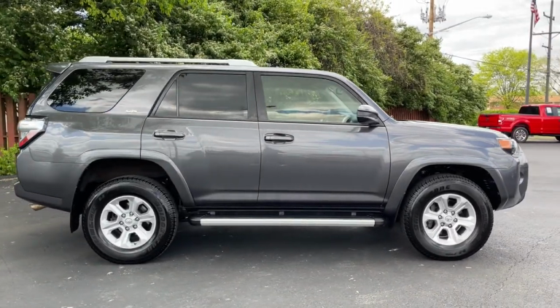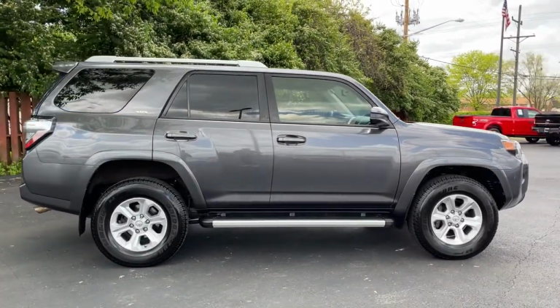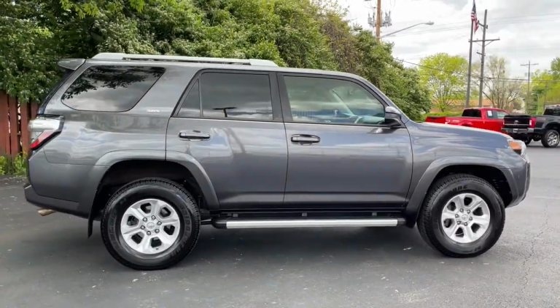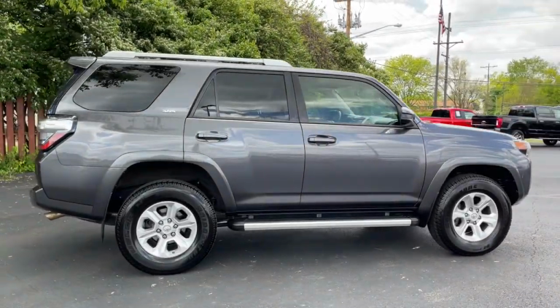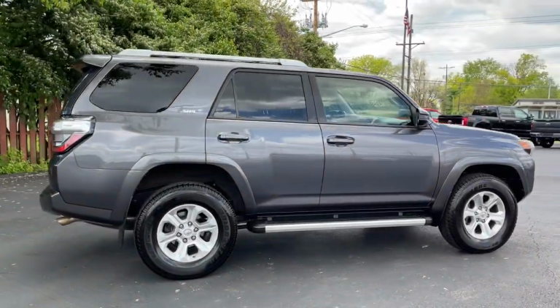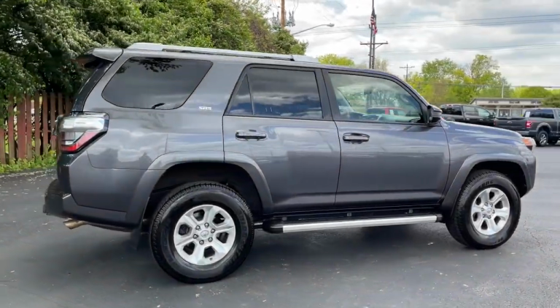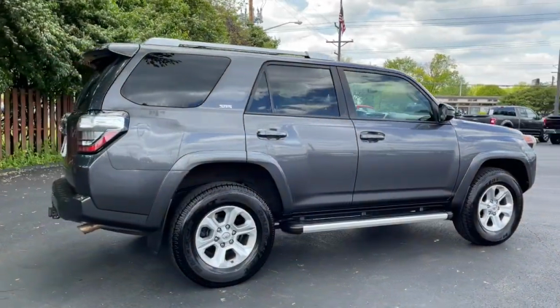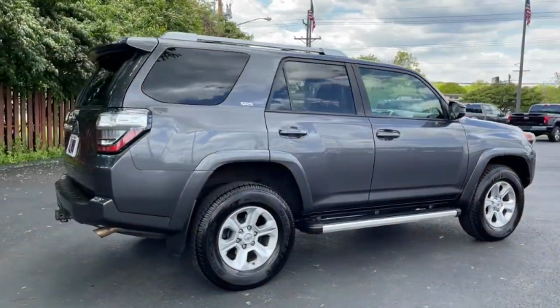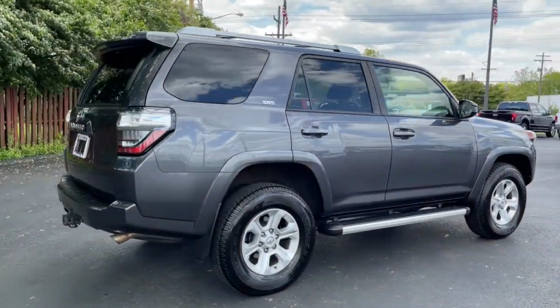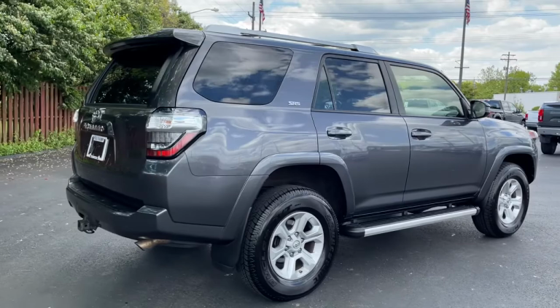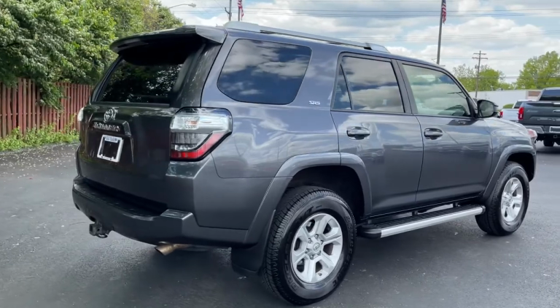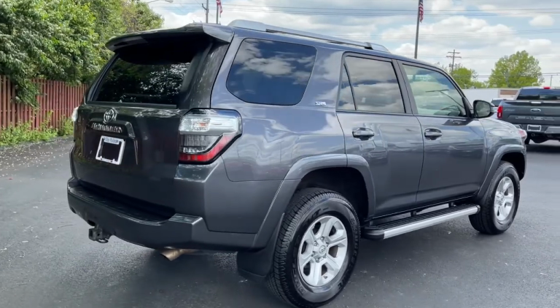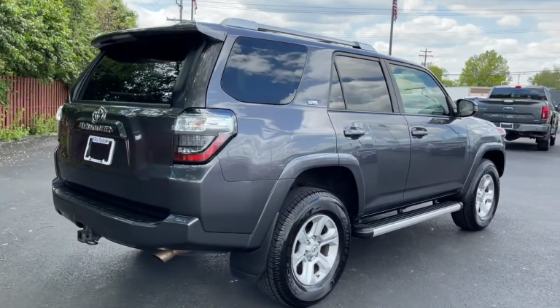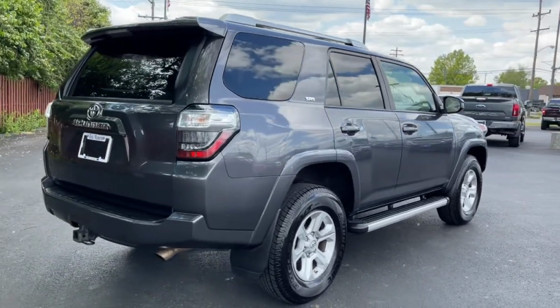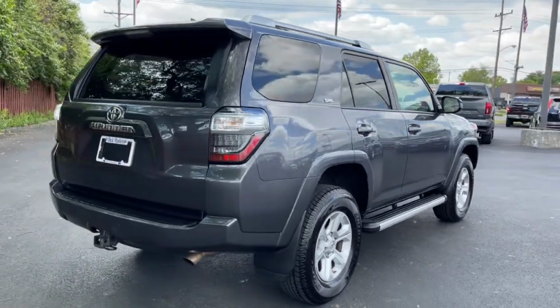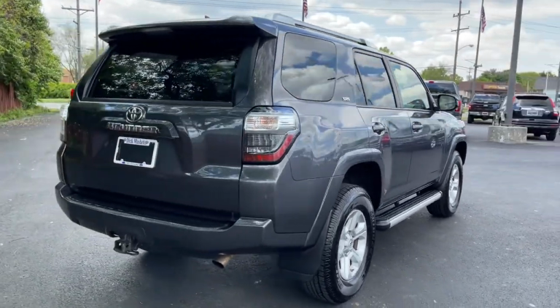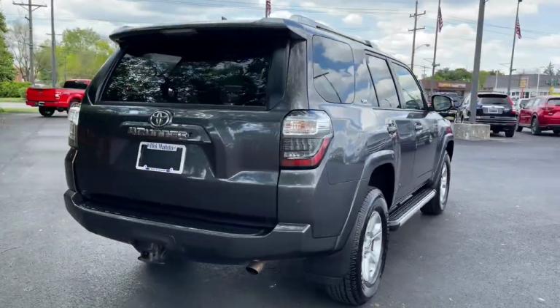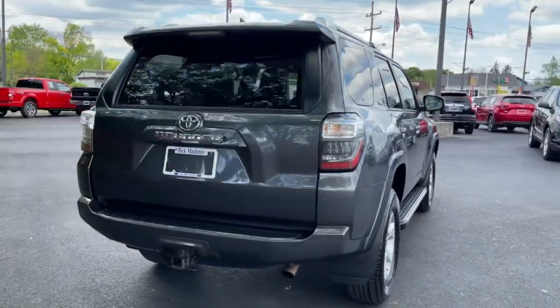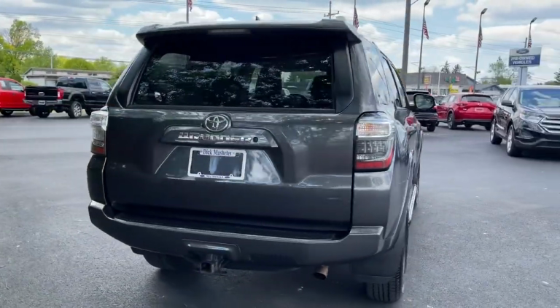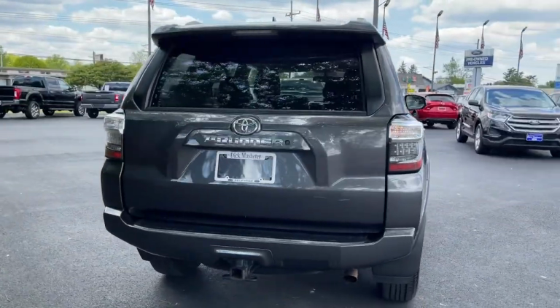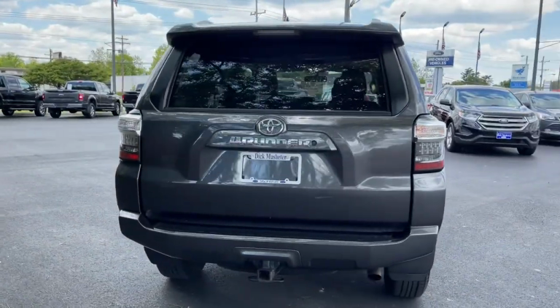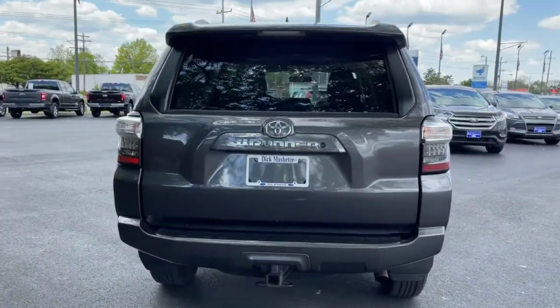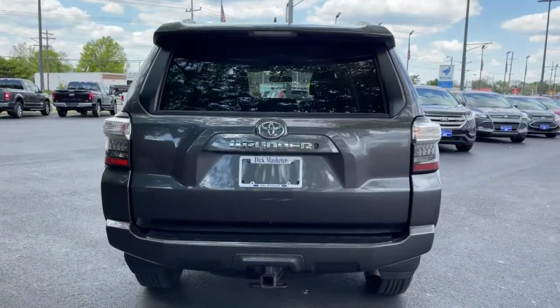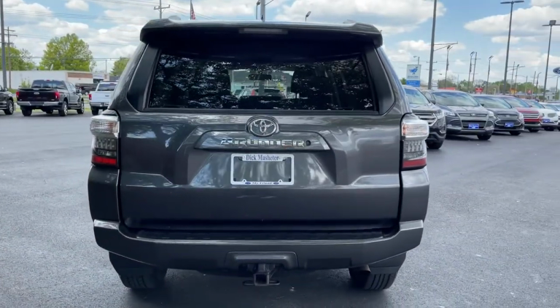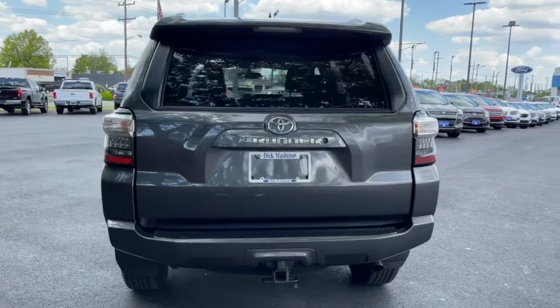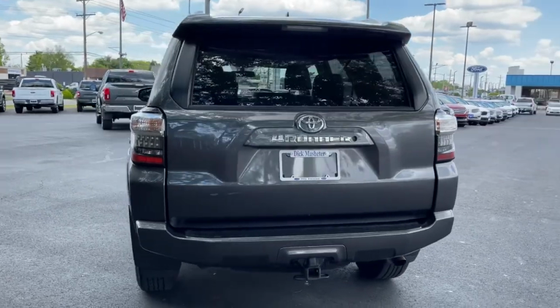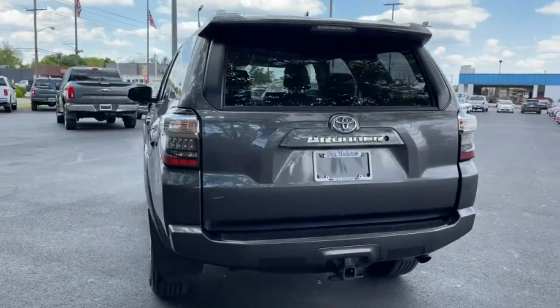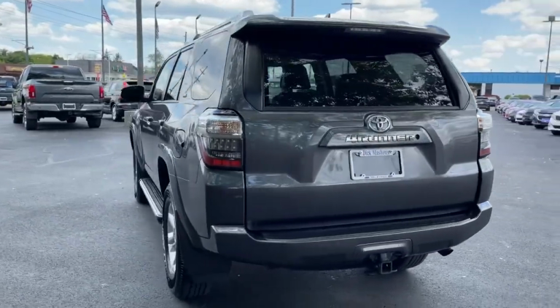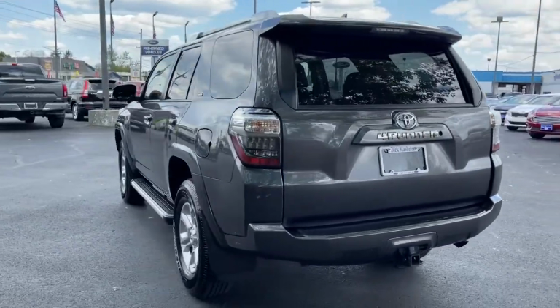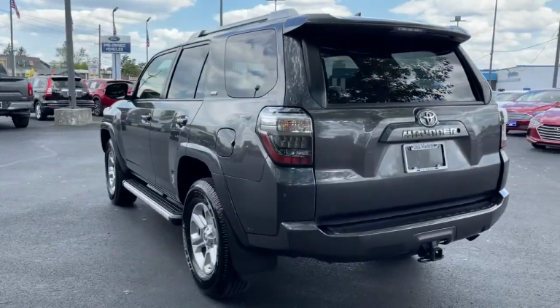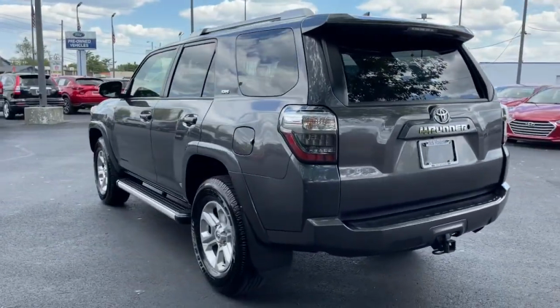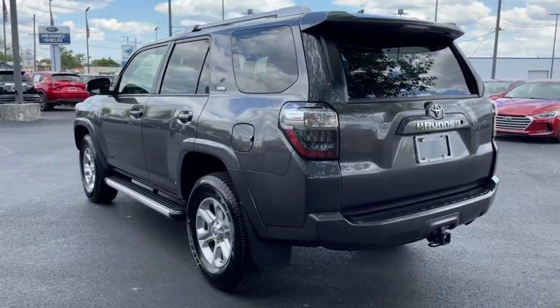These are just some of the great options this vehicle comes with: sun and moonroof, navigation system, keyless entry, four-wheel drive, power passenger seat, and satellite radio.